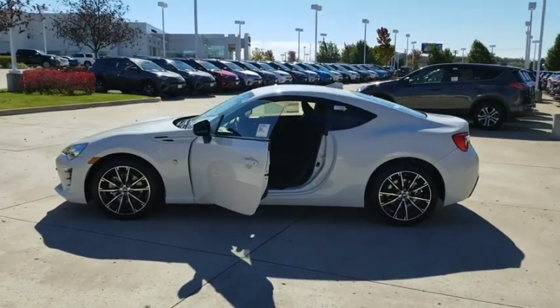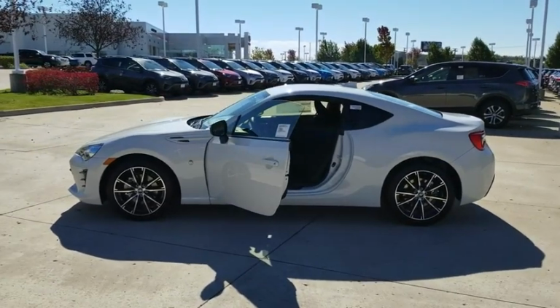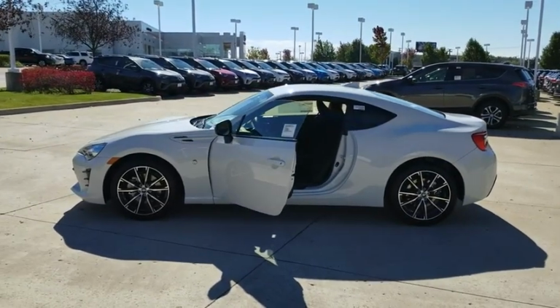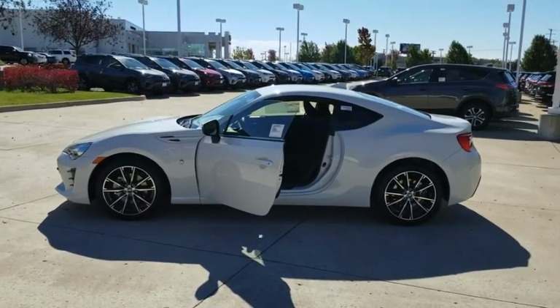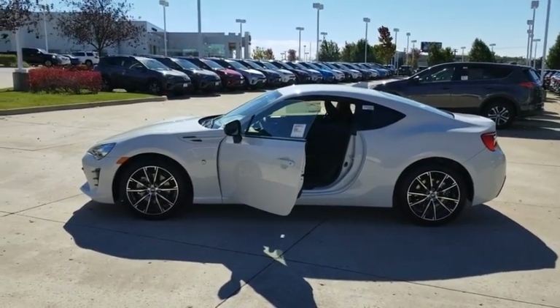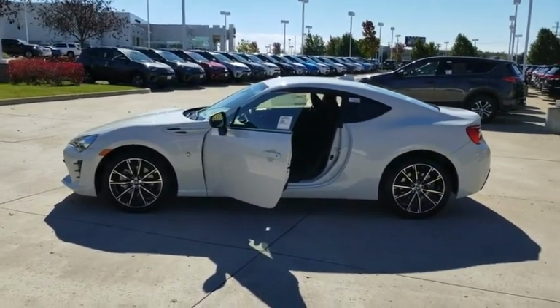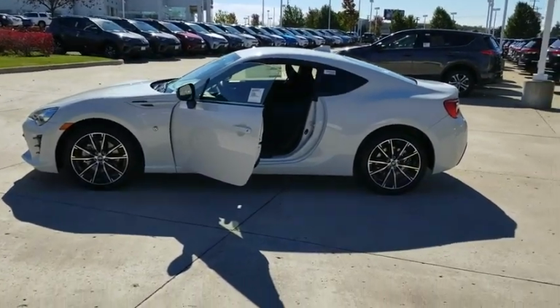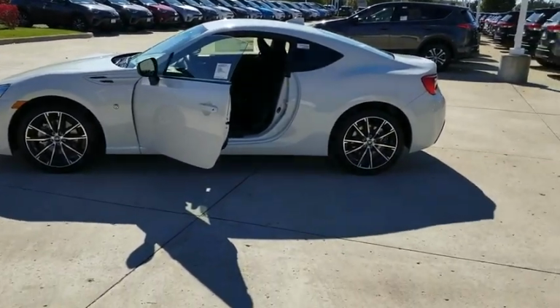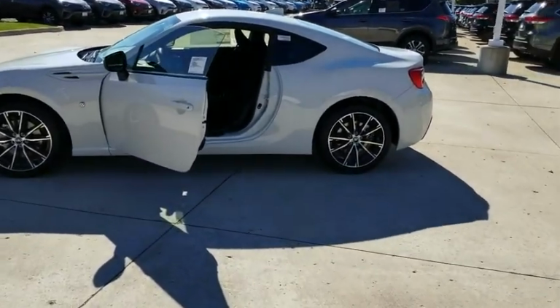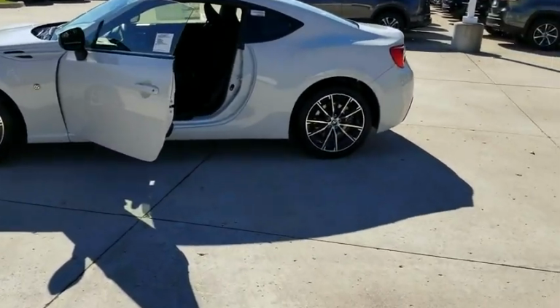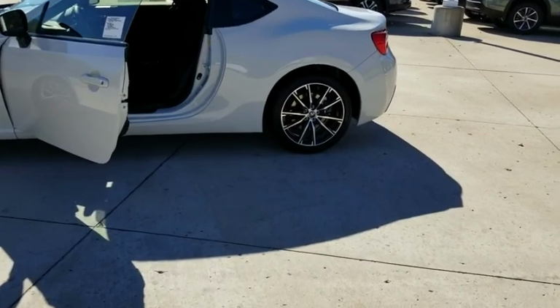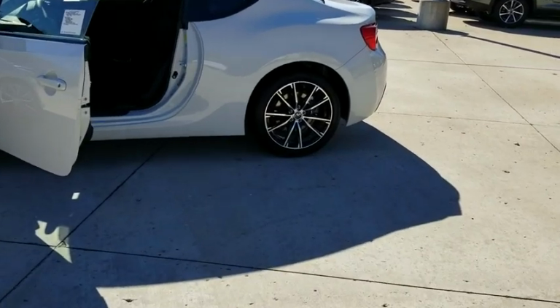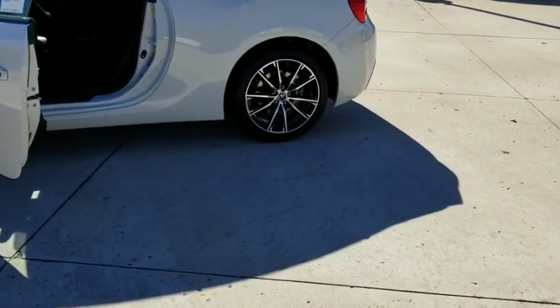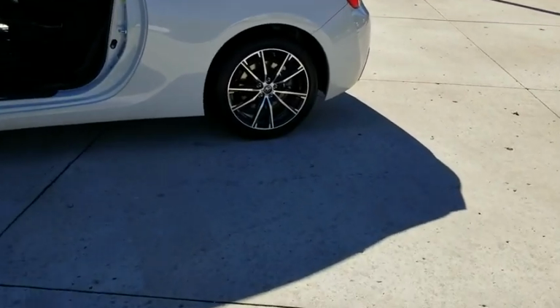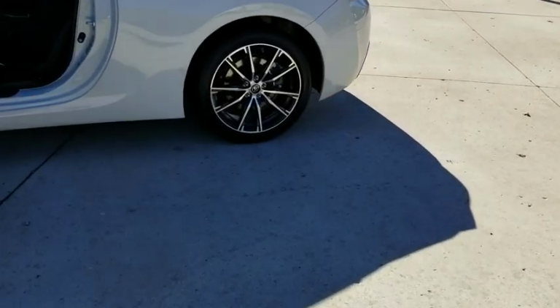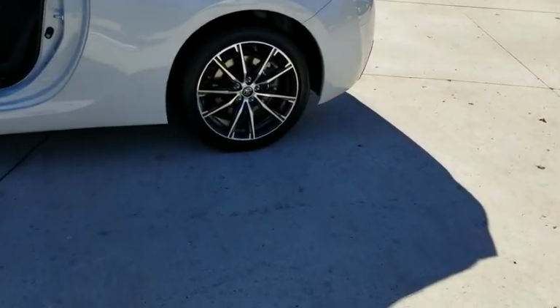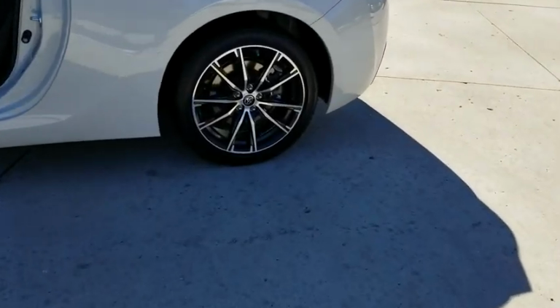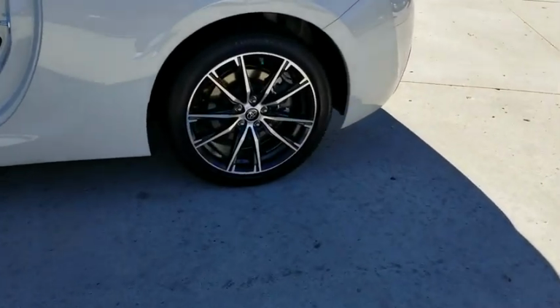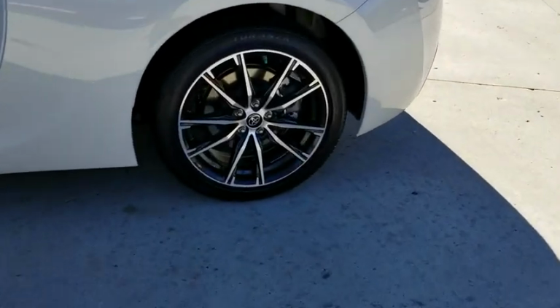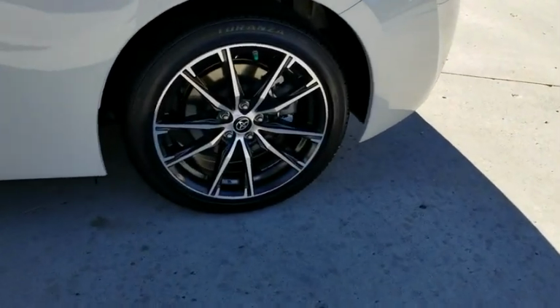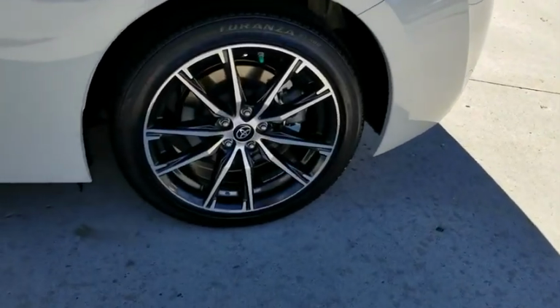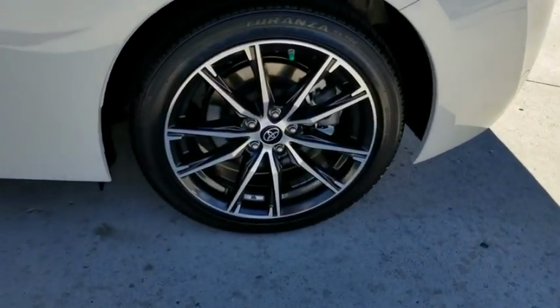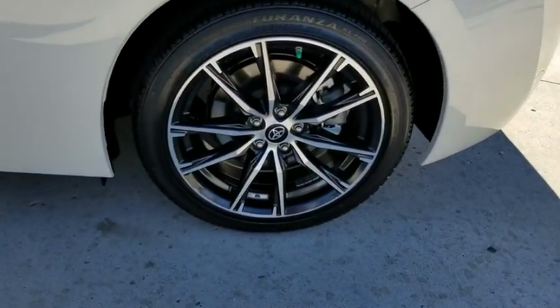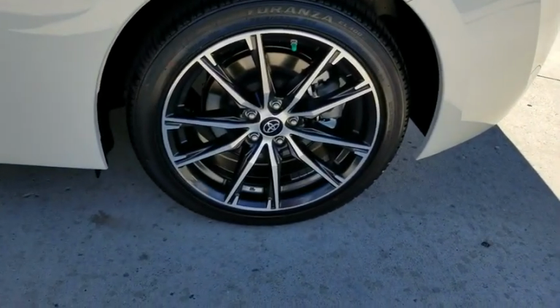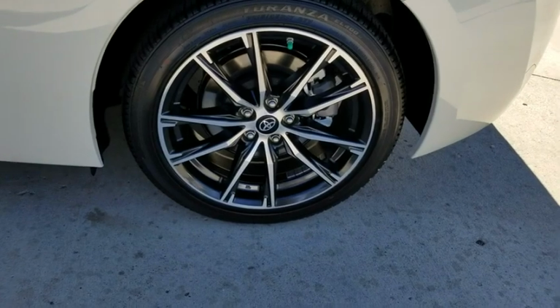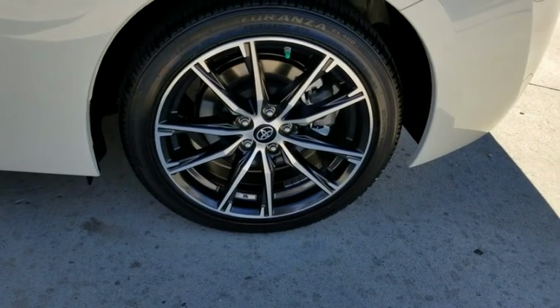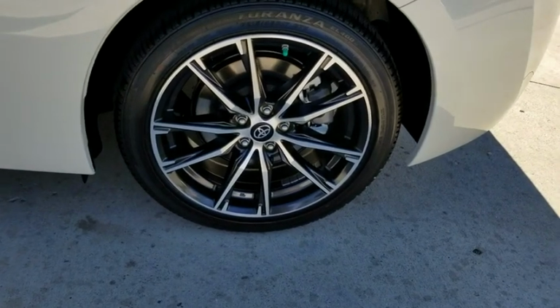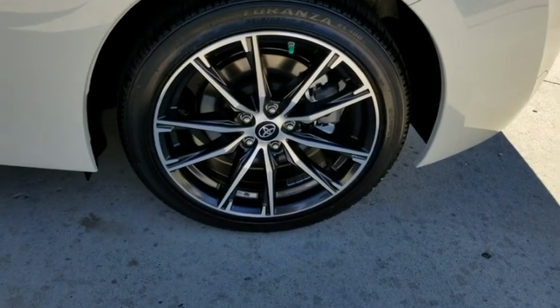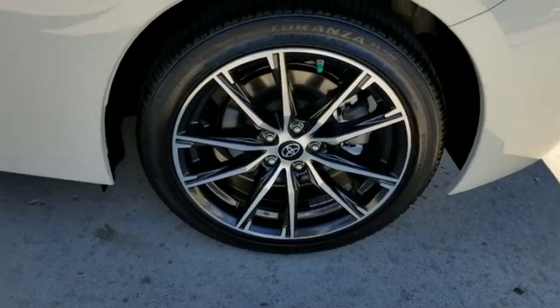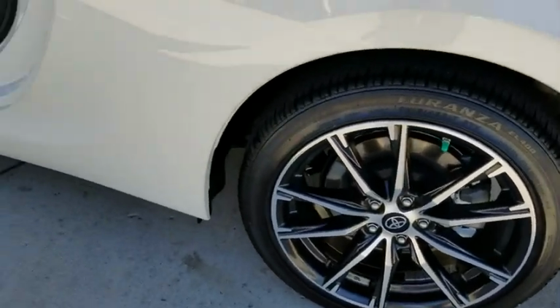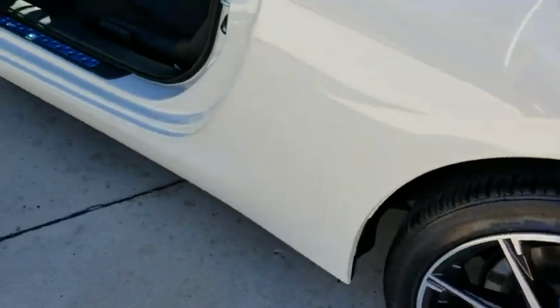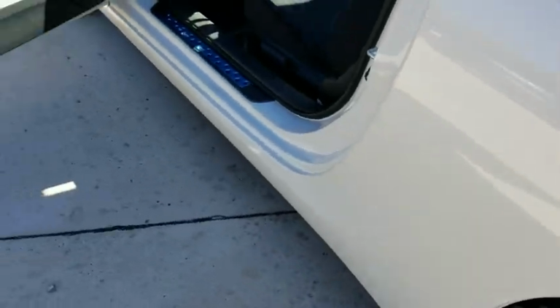Keyless entry, stability control, steering wheel audio controls, traction control, backup camera, anti-lock braking system, leather-wrapped steering wheel, Bluetooth, power steering.